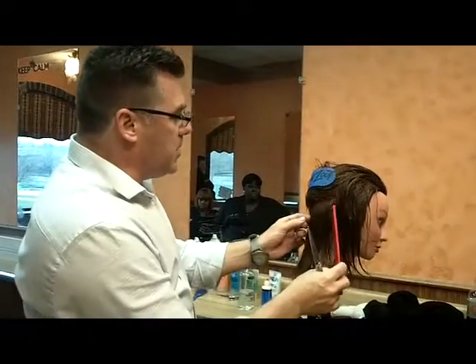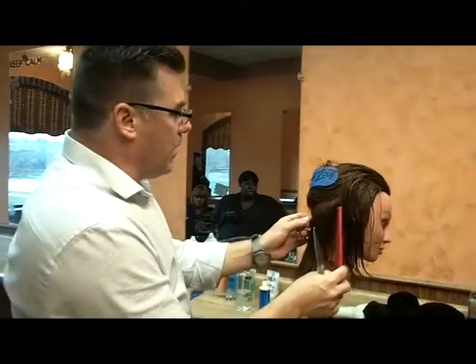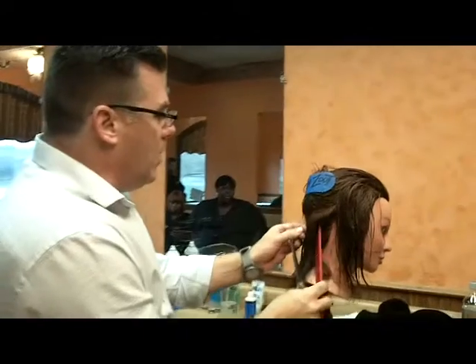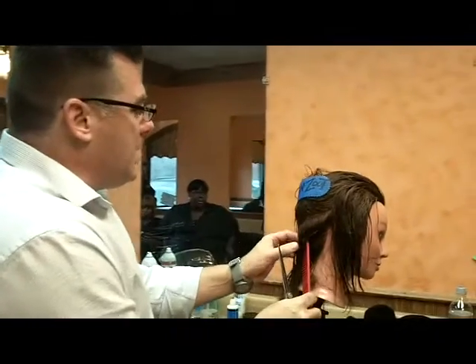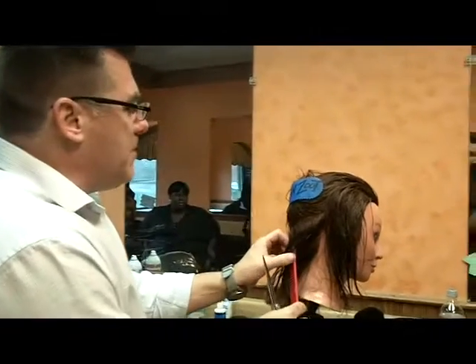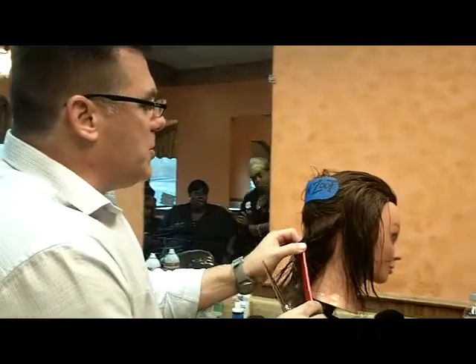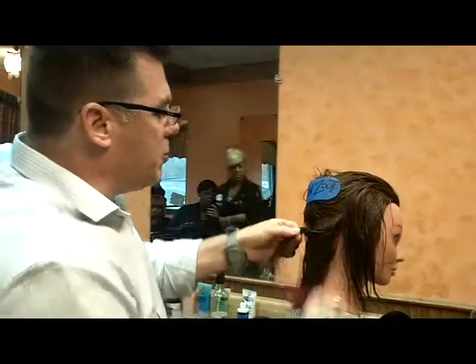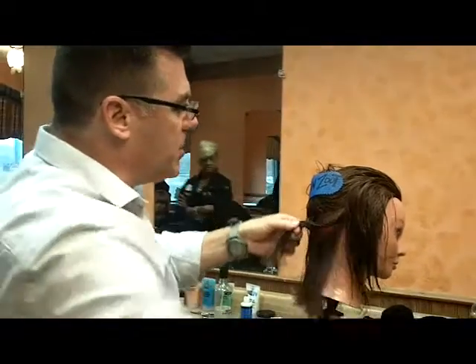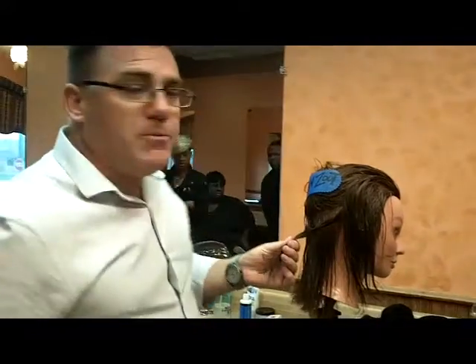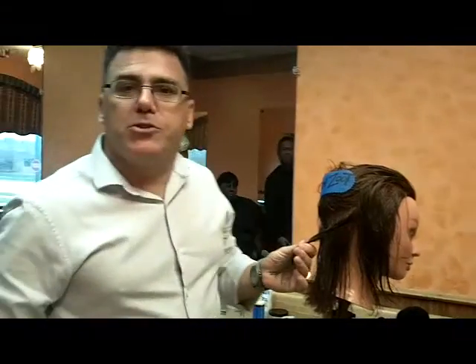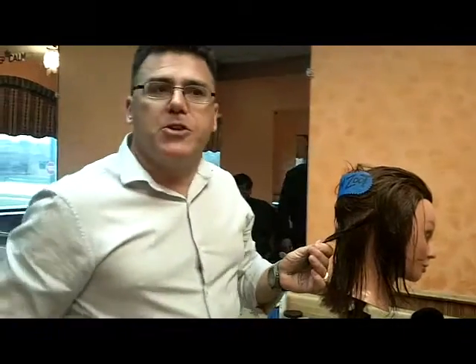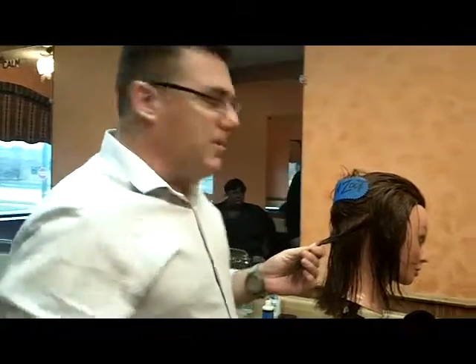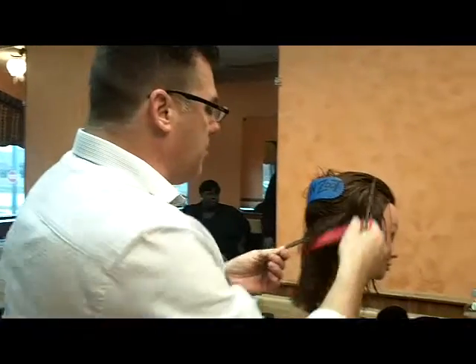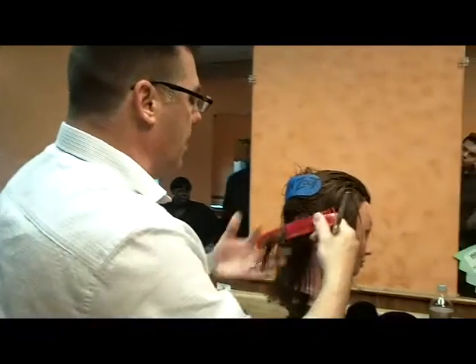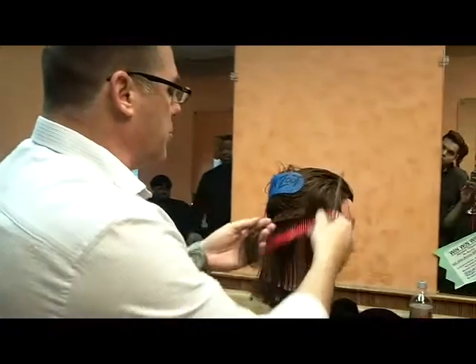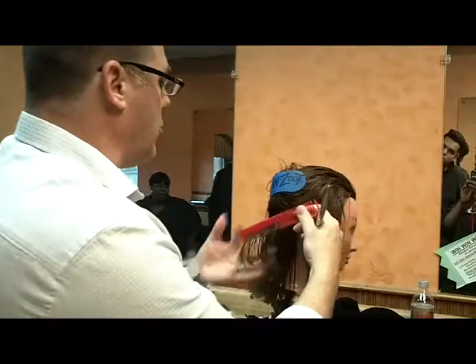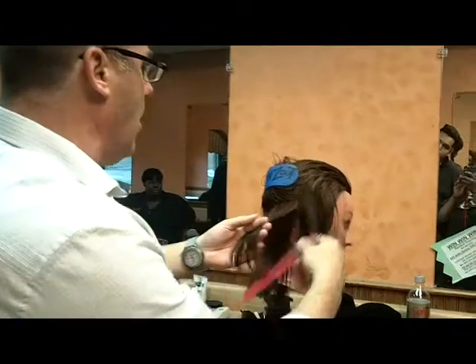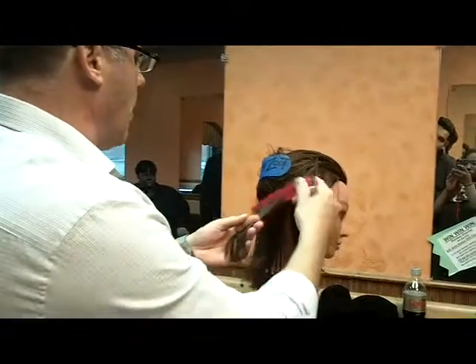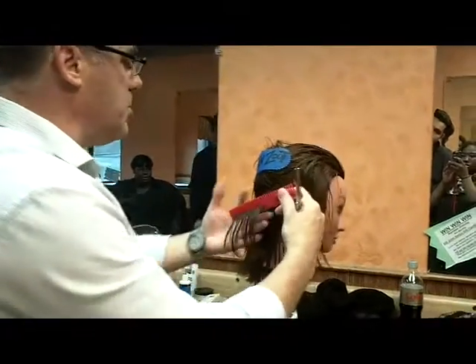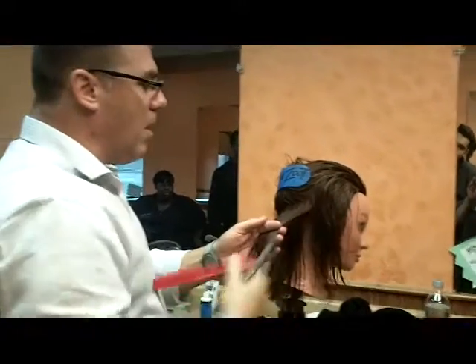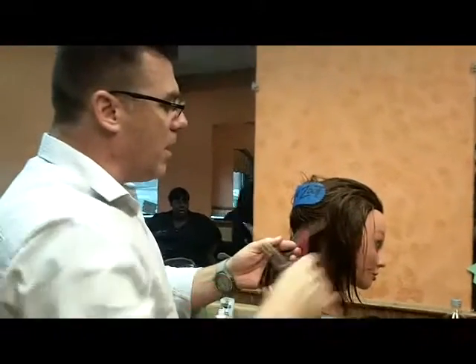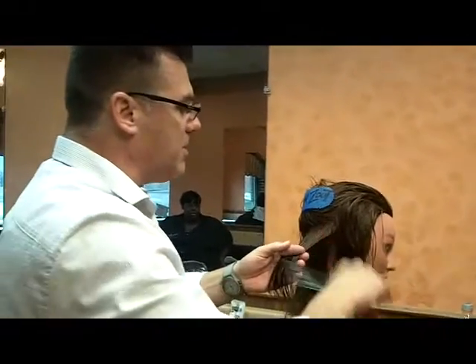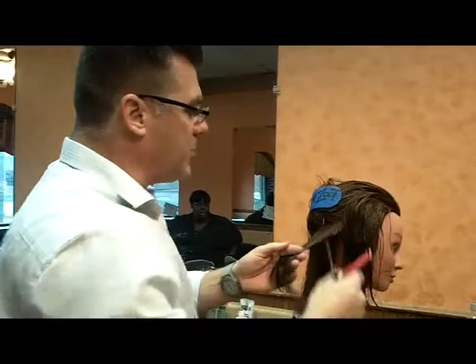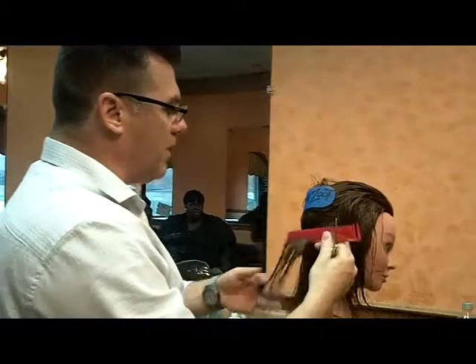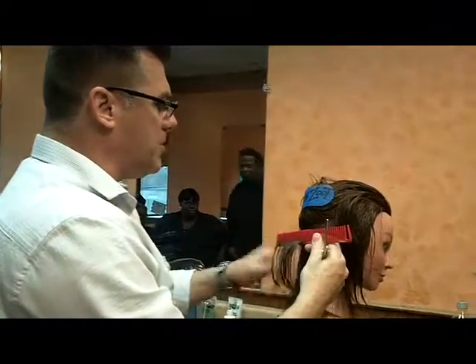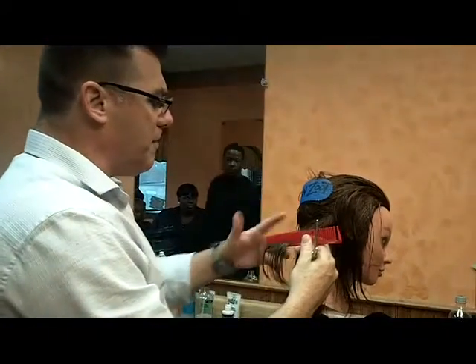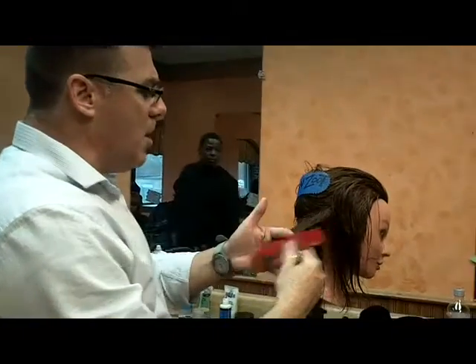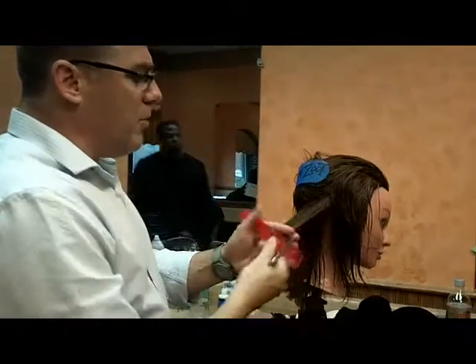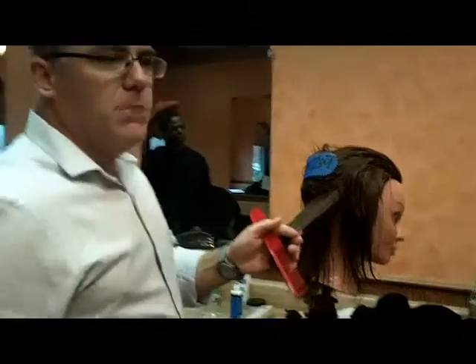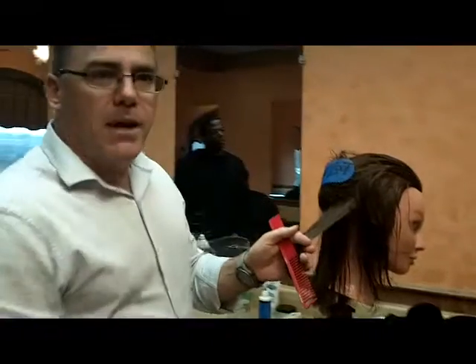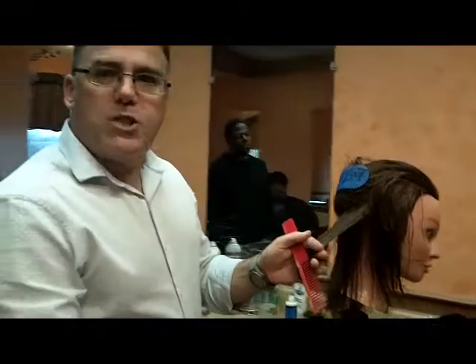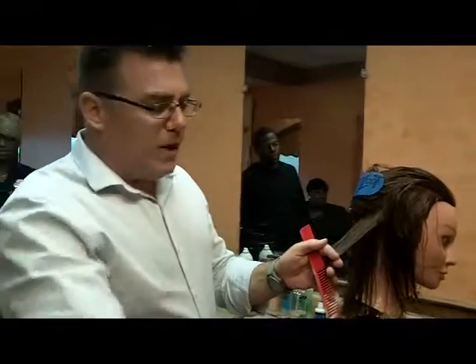Here's what we're going to do. Sometimes you use a texture shear, sometimes you use a razor, sometimes you use a big old straight shear. I want to reduce some bulk, I want to create some texture, I want to create some softness, I want to create some movement — it's called weaving.